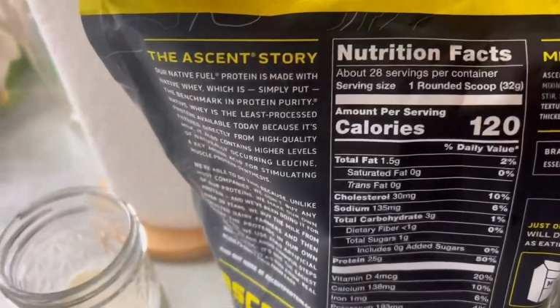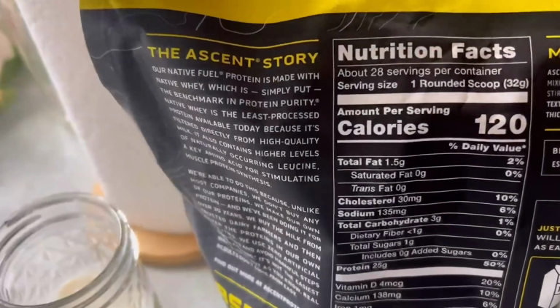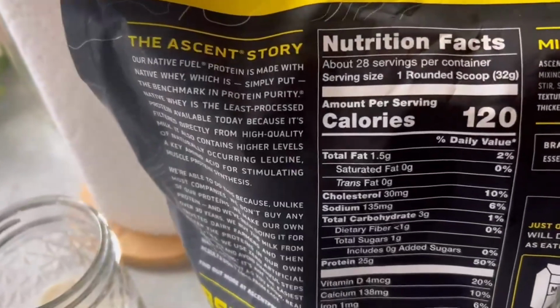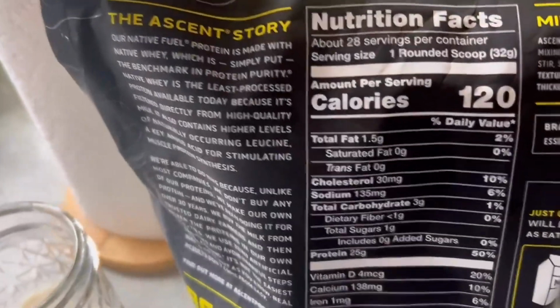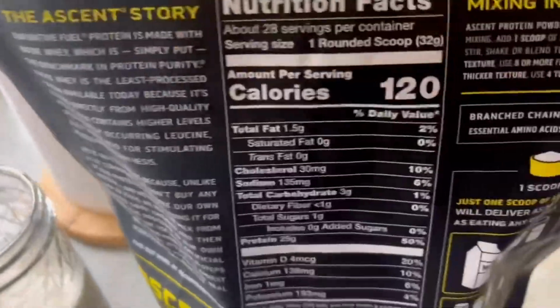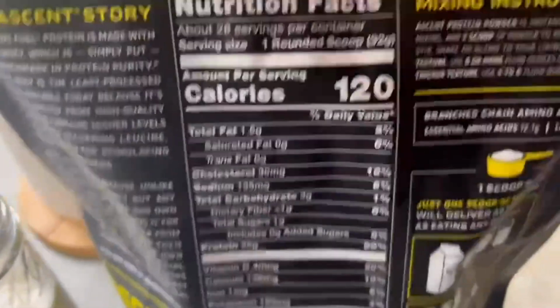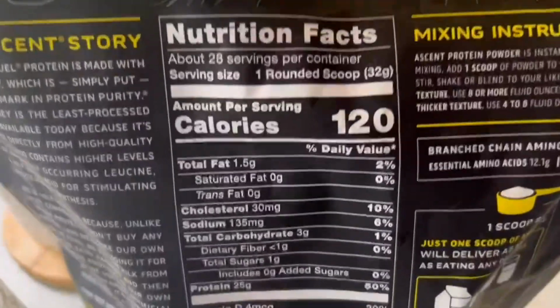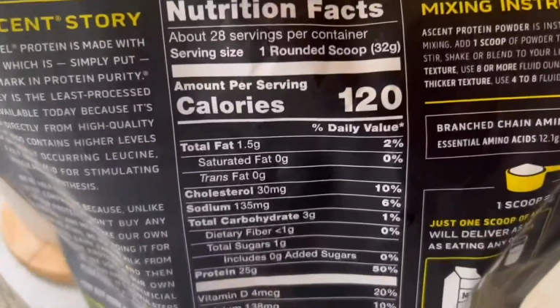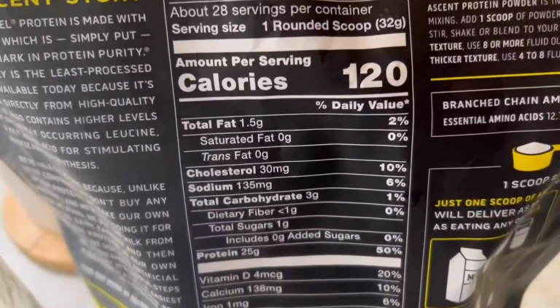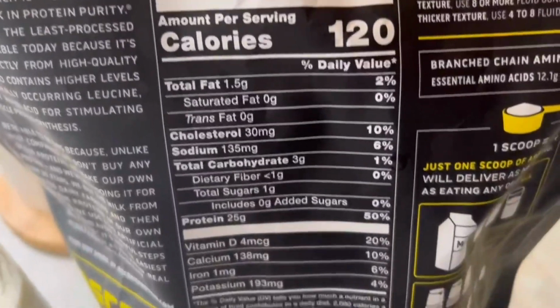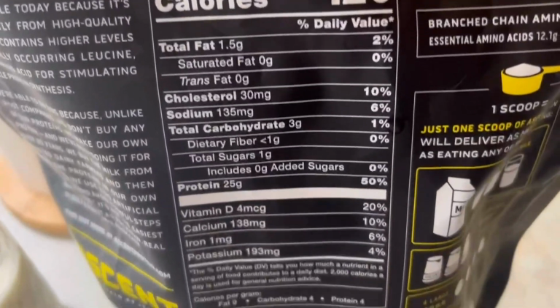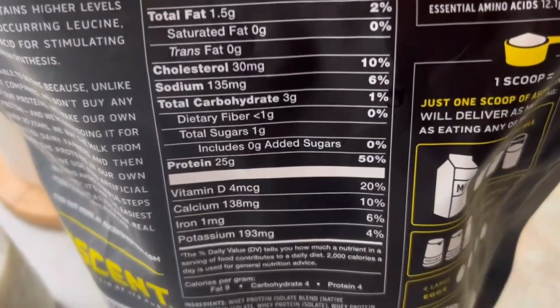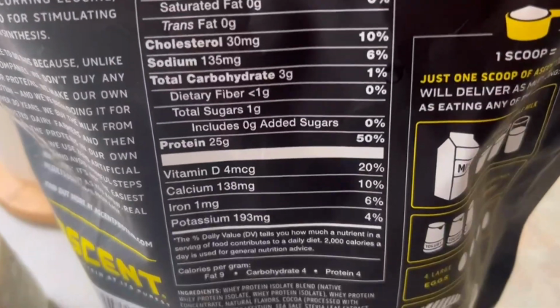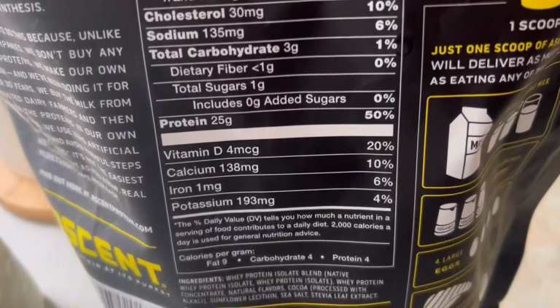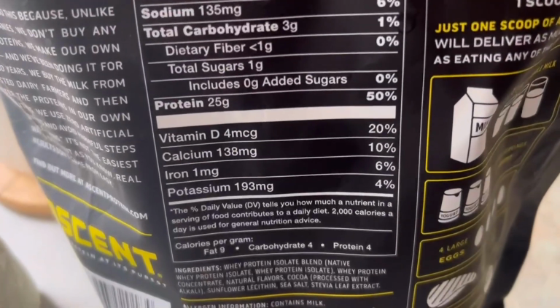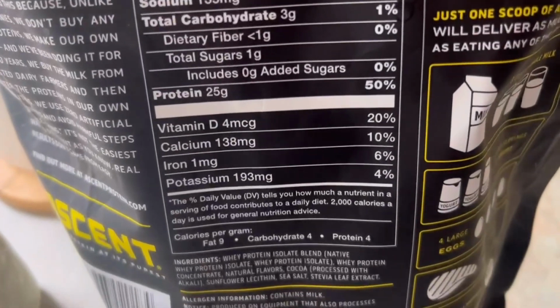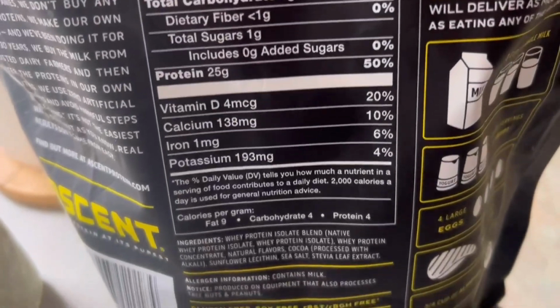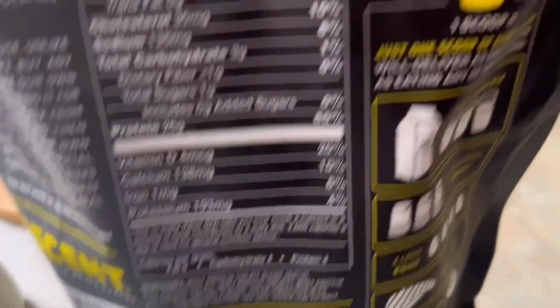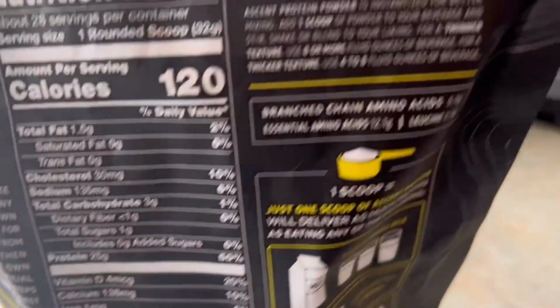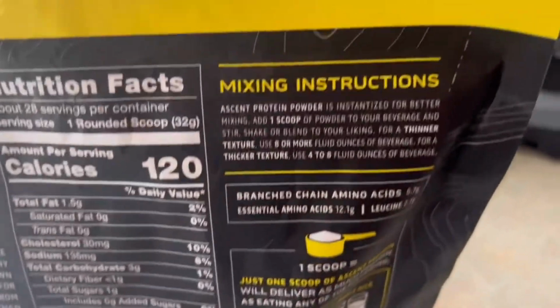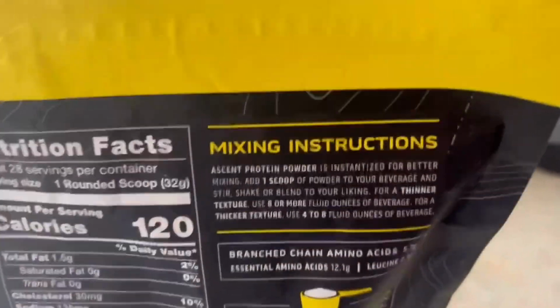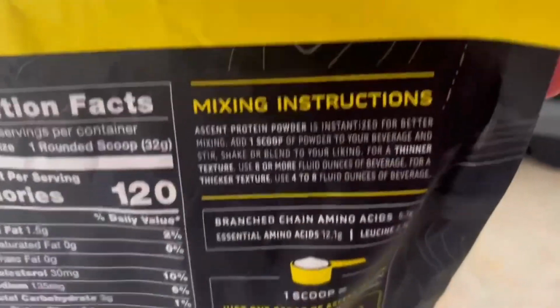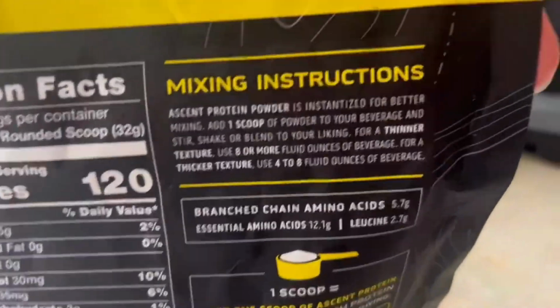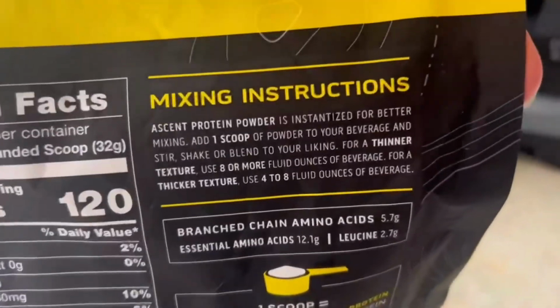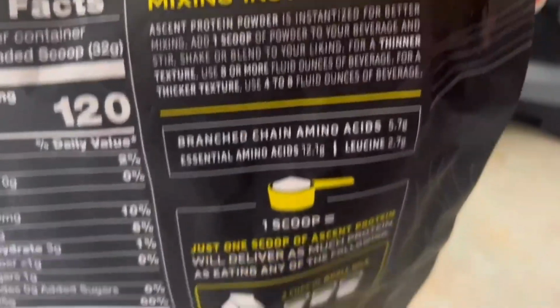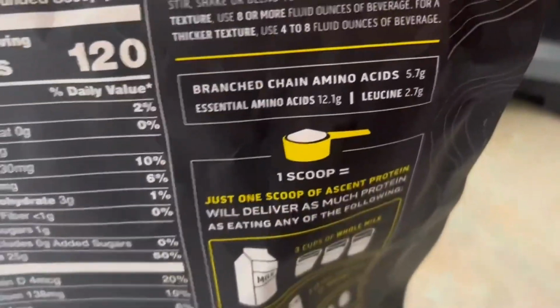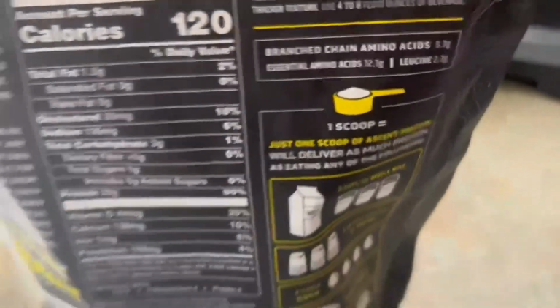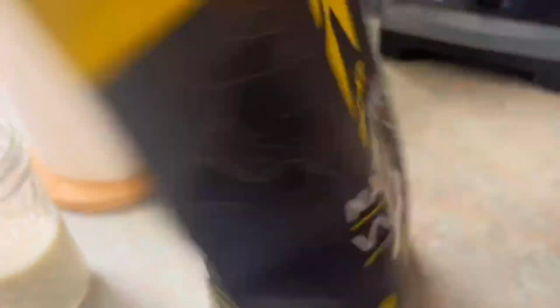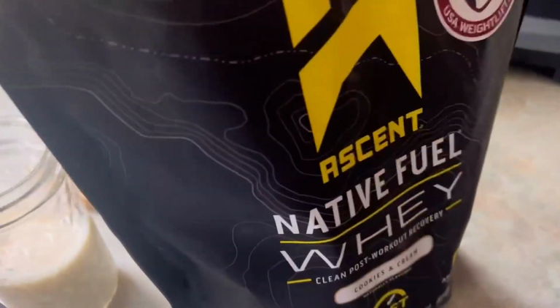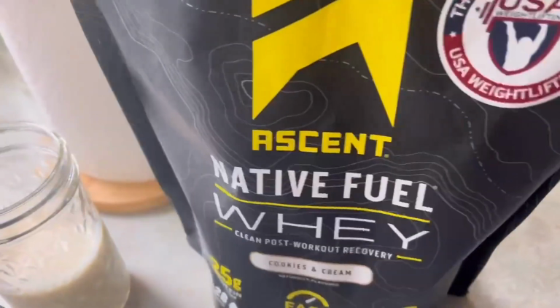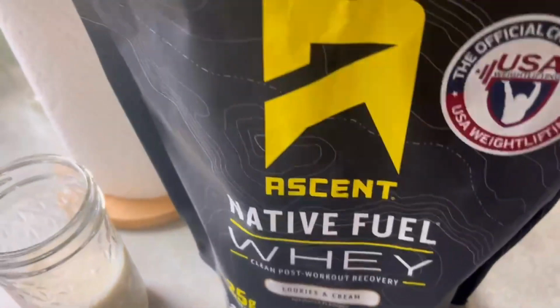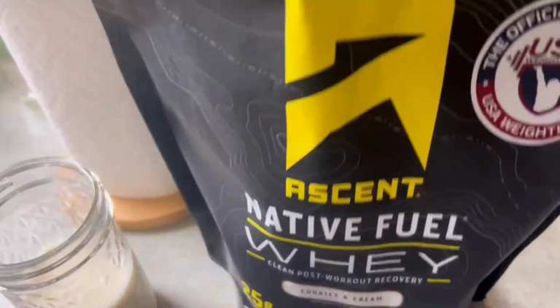On the back of the bag, there's a great story about the company itself, all your nutritional facts, as well as mixing instructions and some comparisons to other types of protein out there.